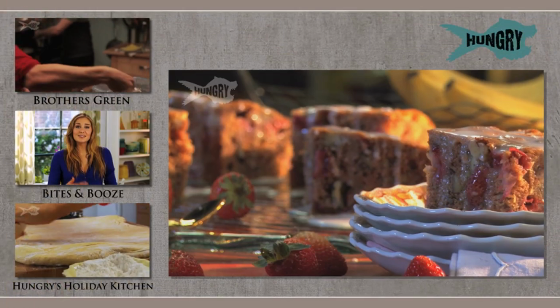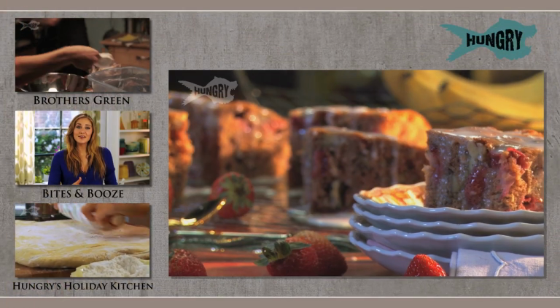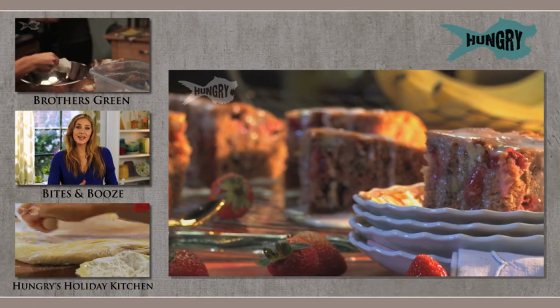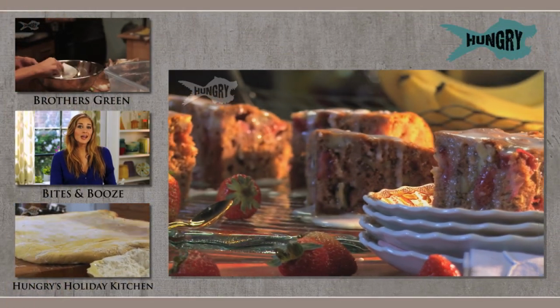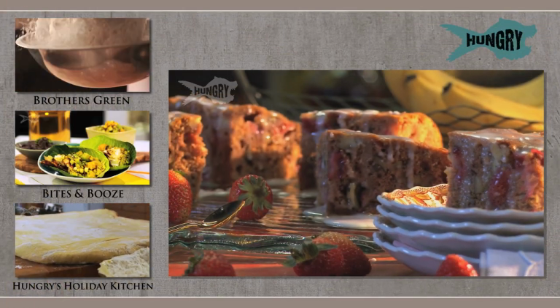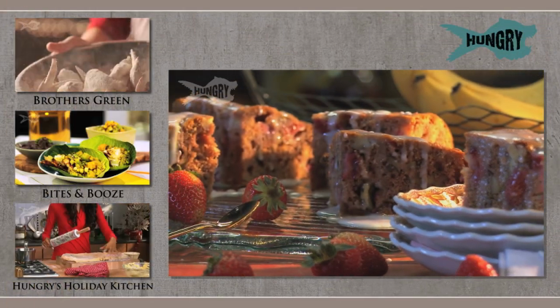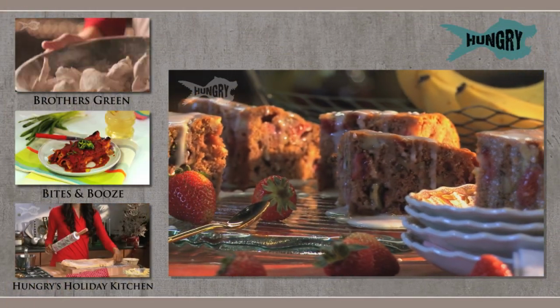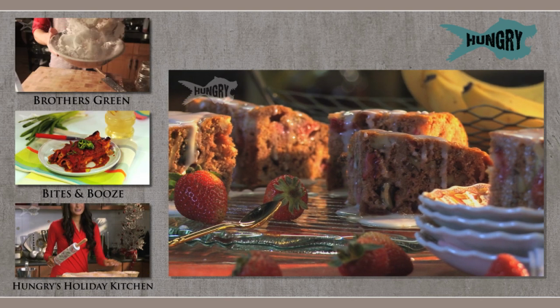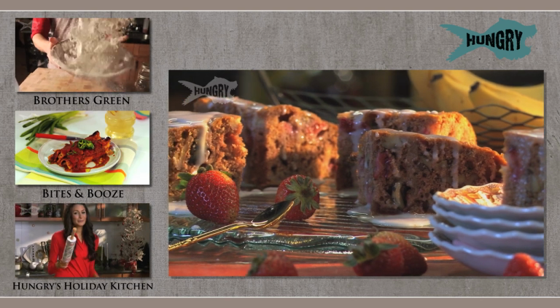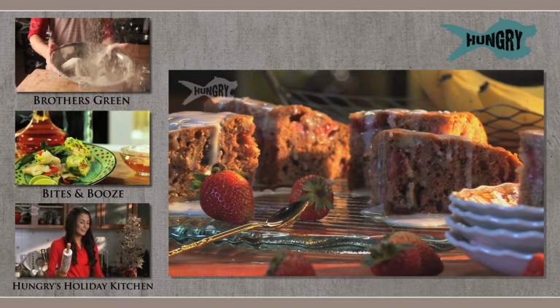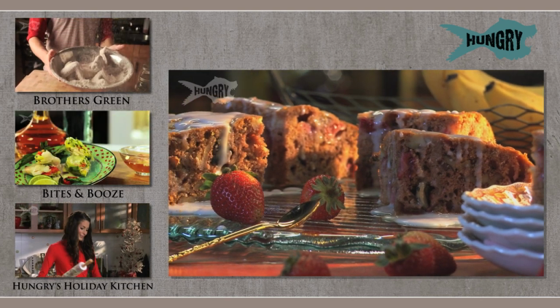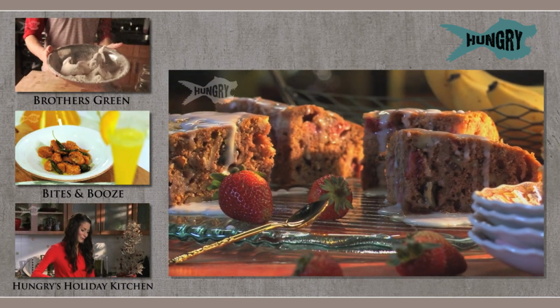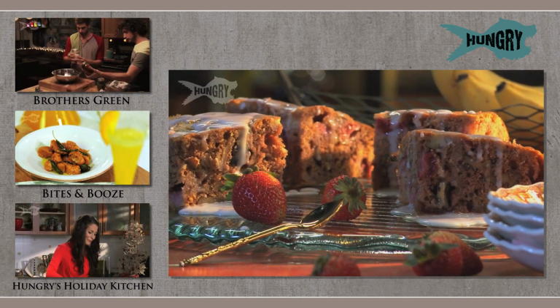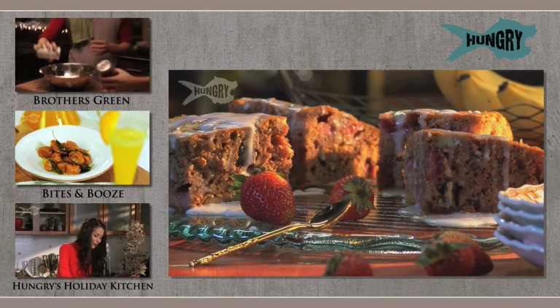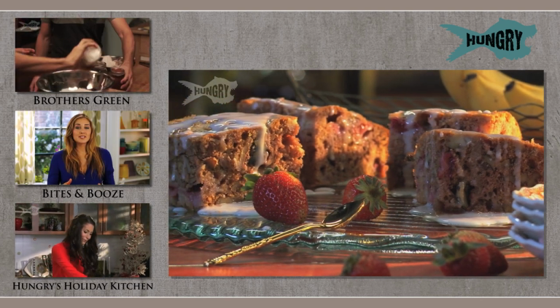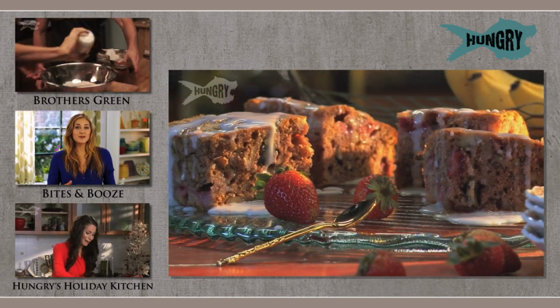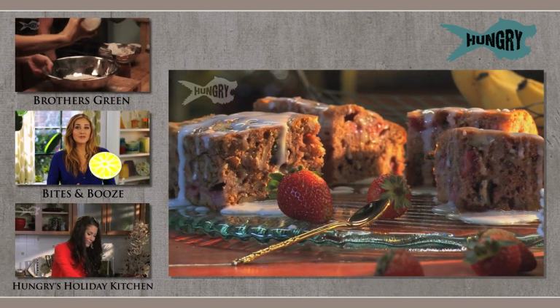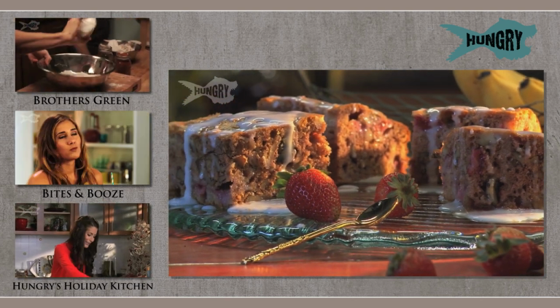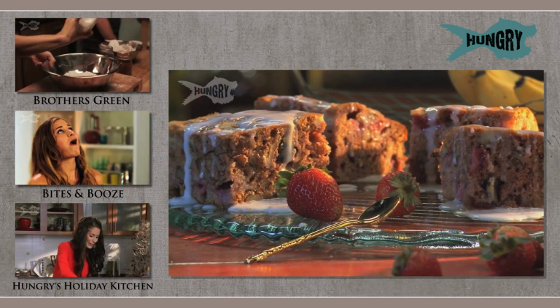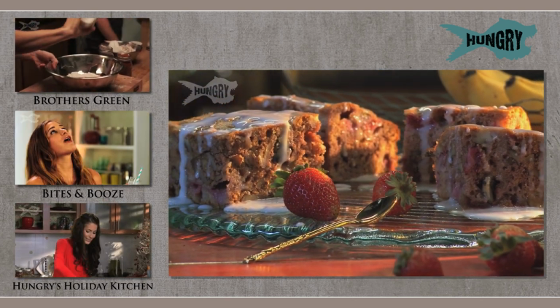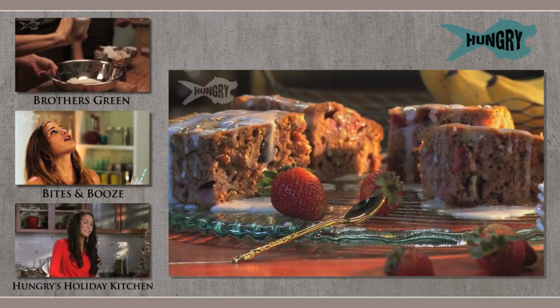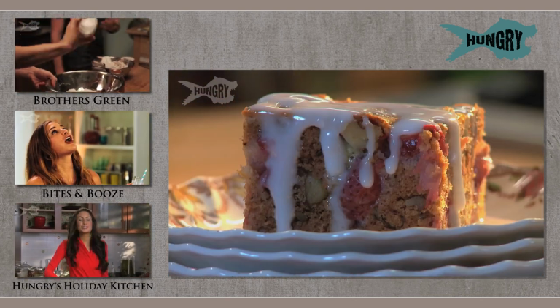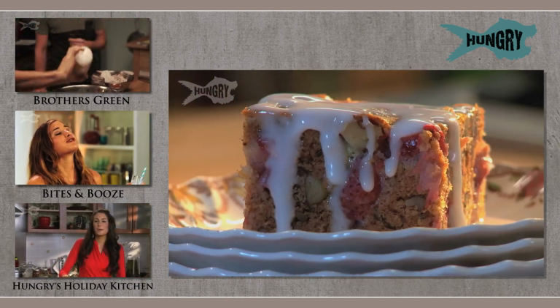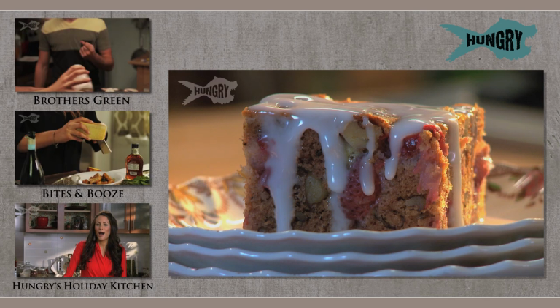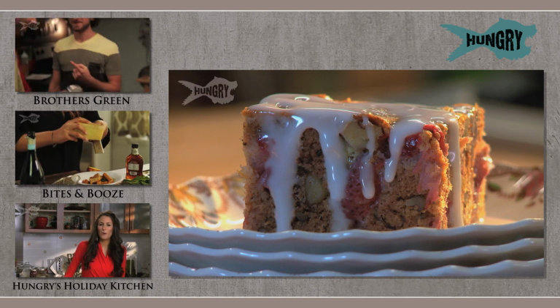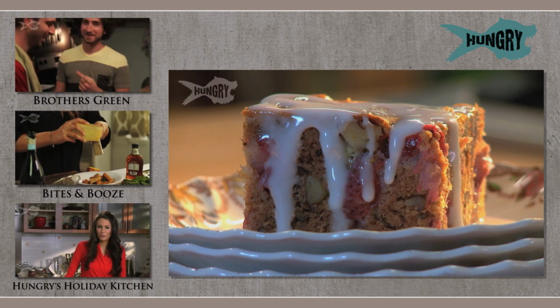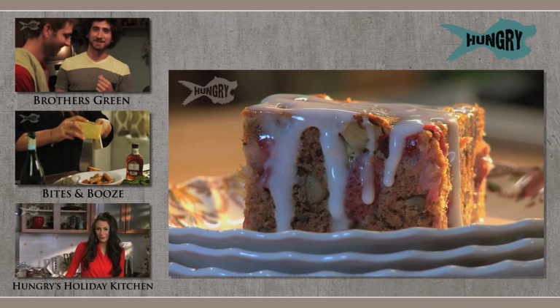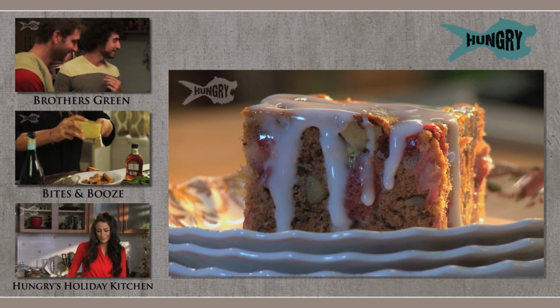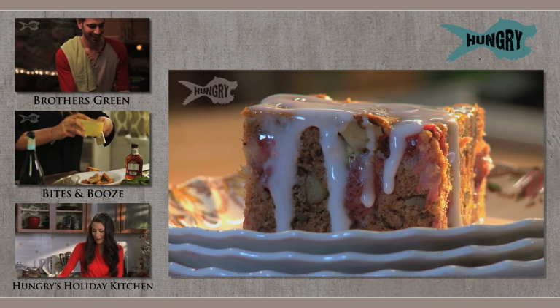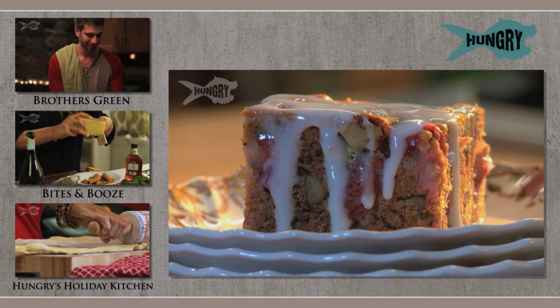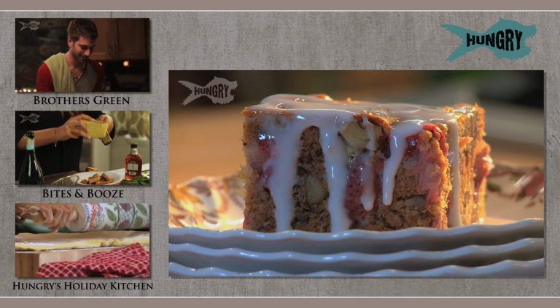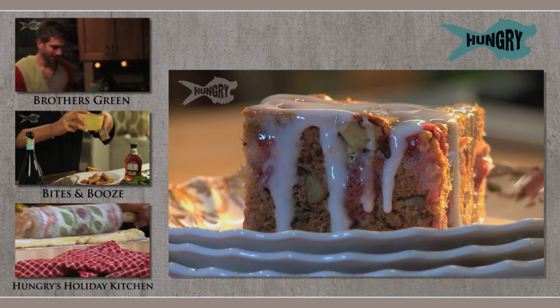The recipe for this one is below. Be sure and subscribe to Hungry and get in there and get all those great recipes — we're making some fun stuff for you. And the way we're going through this, you're going to need to get in there soon and get this recipe because it's going to be all gone.